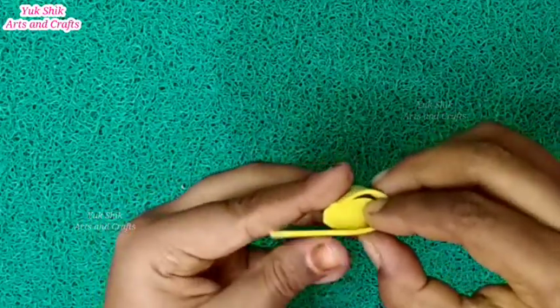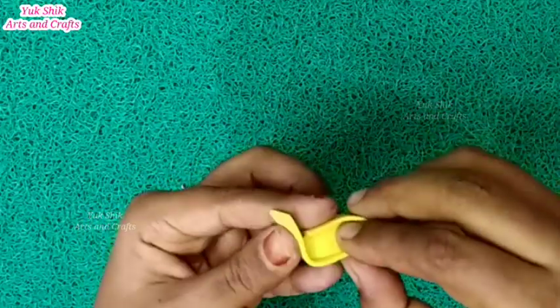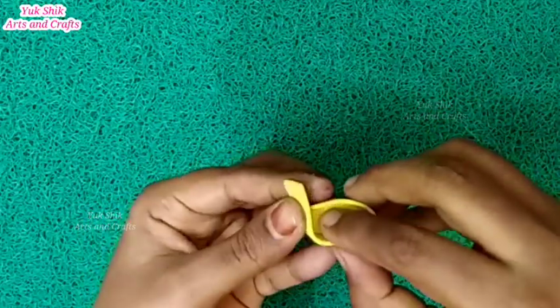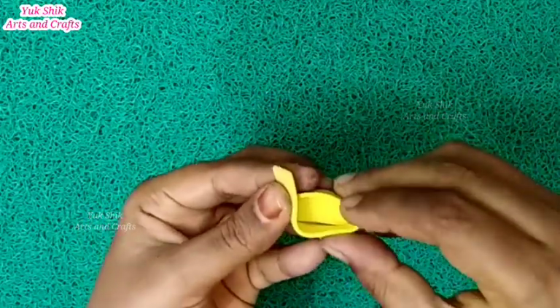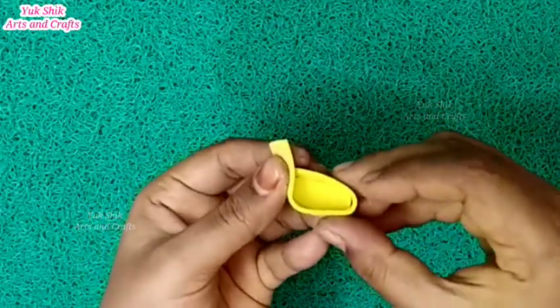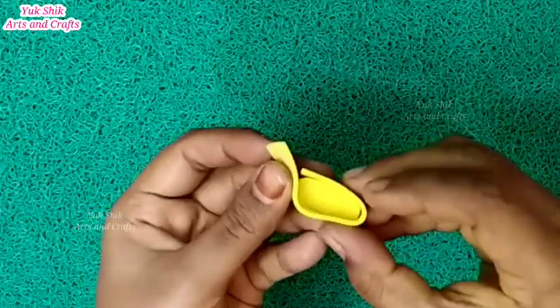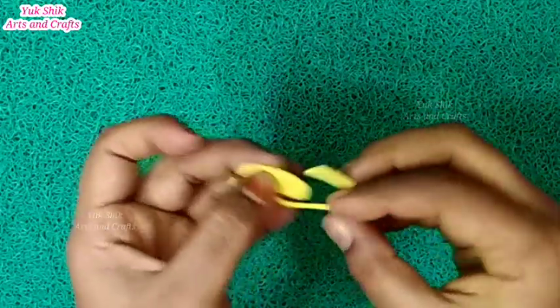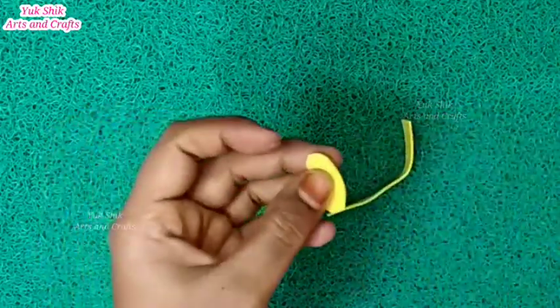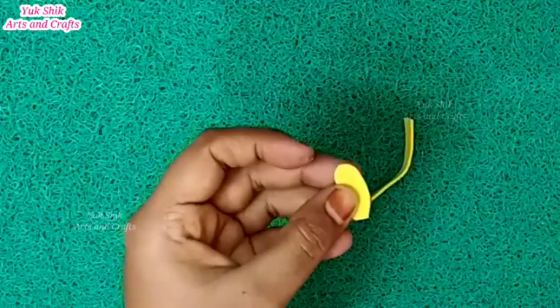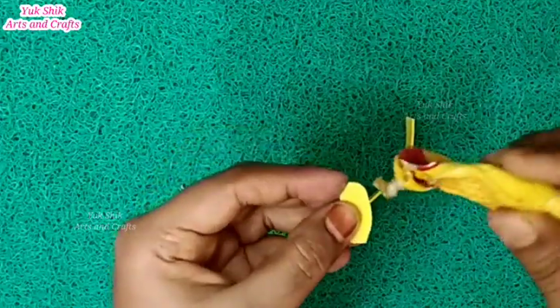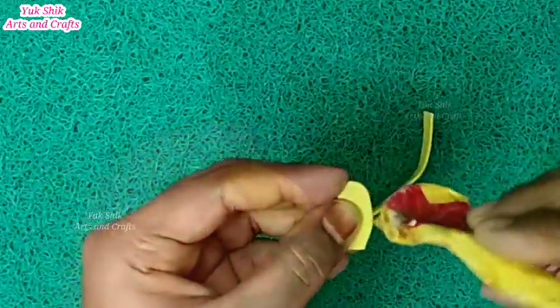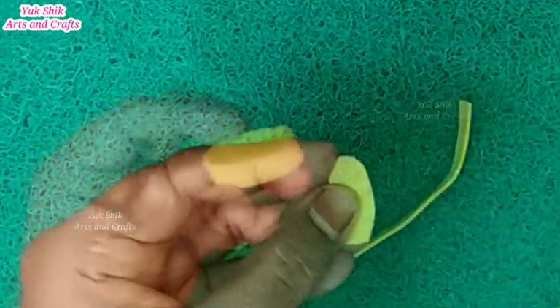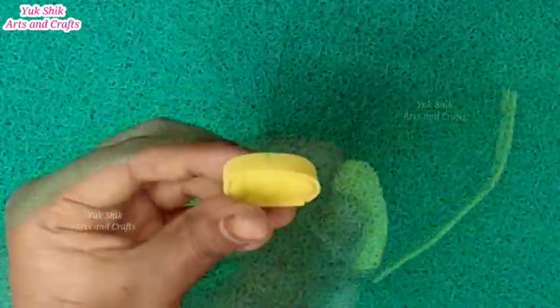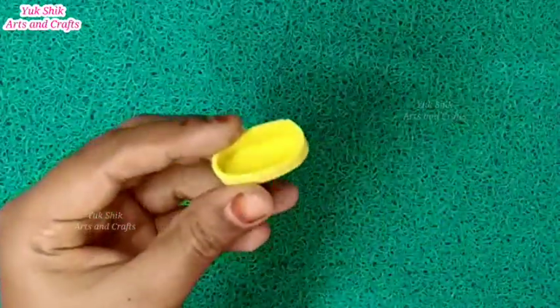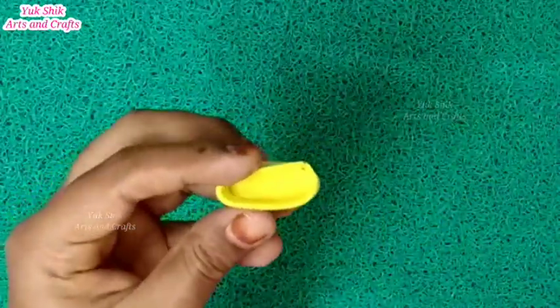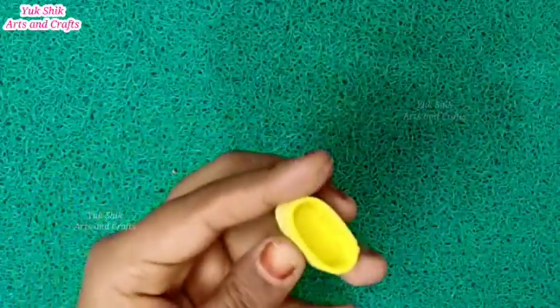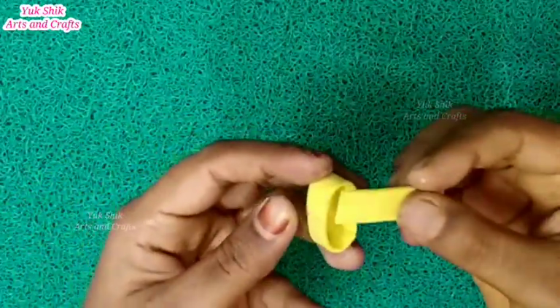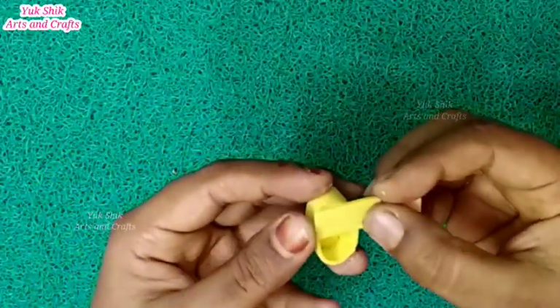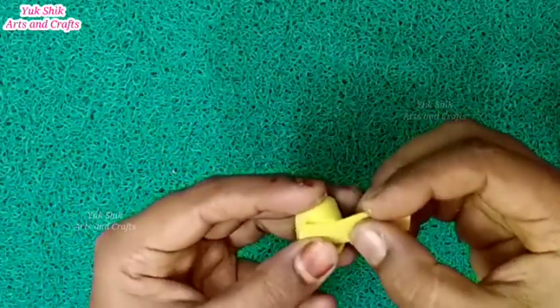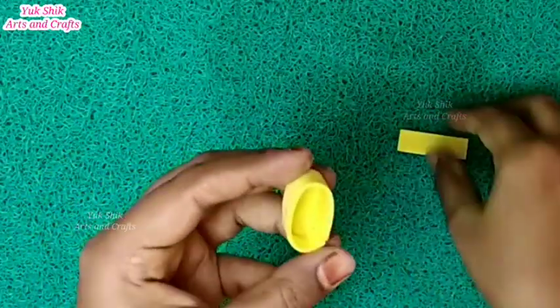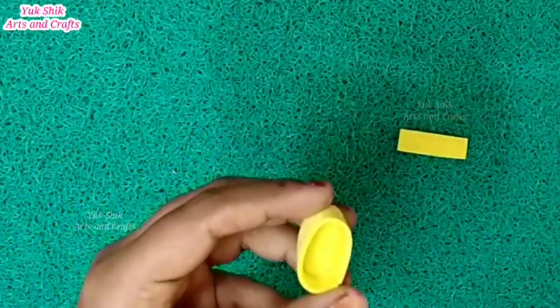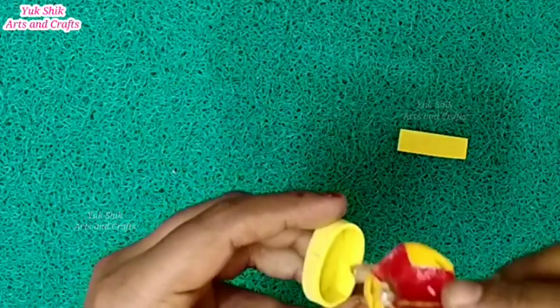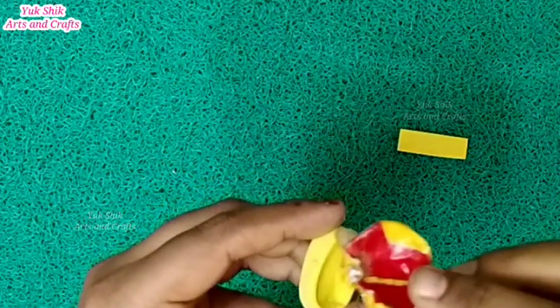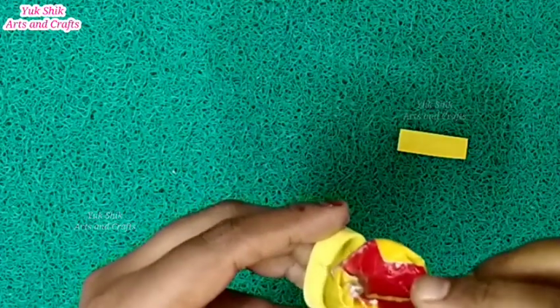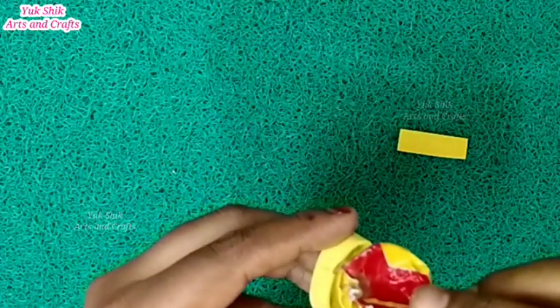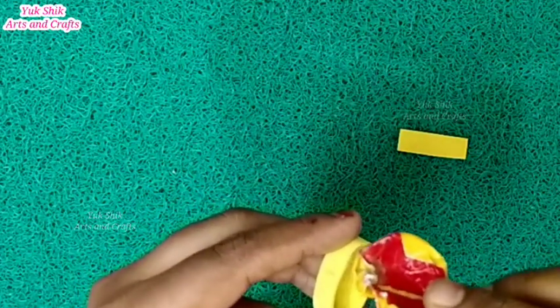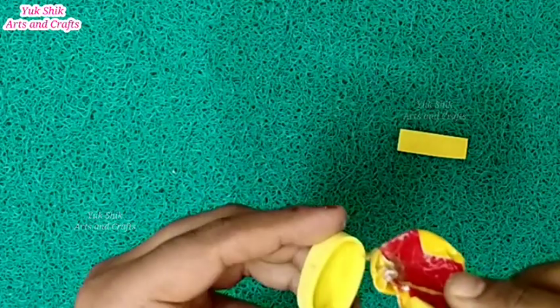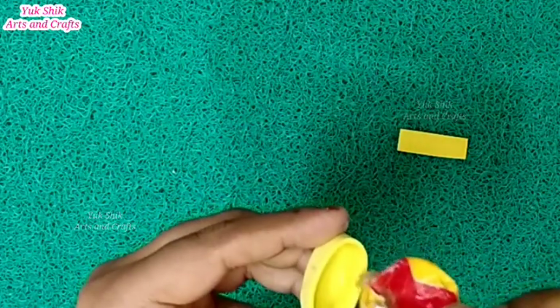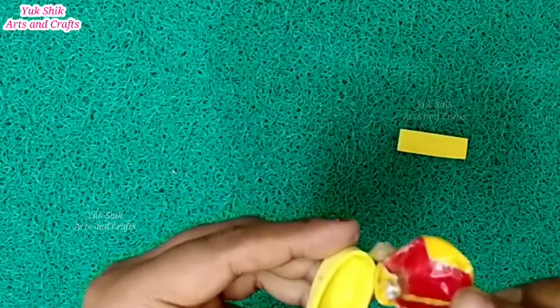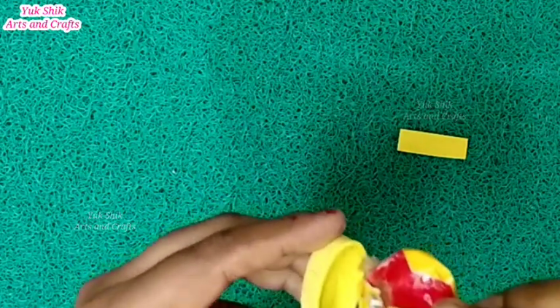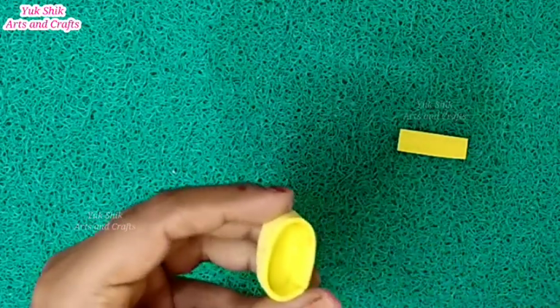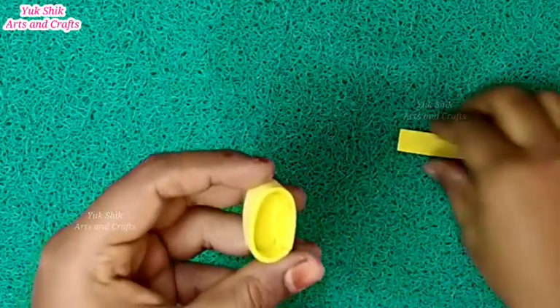We will cut the barbie in a small piece. Let's put it in a shoe. Put it here and on the top. You can cut the barbie with a foam sheet.